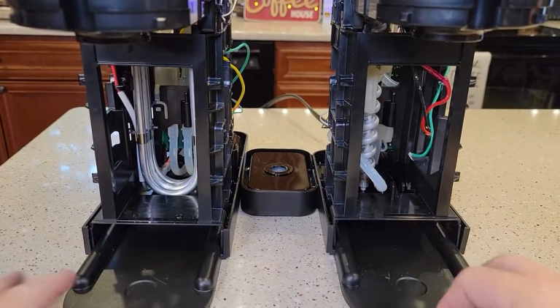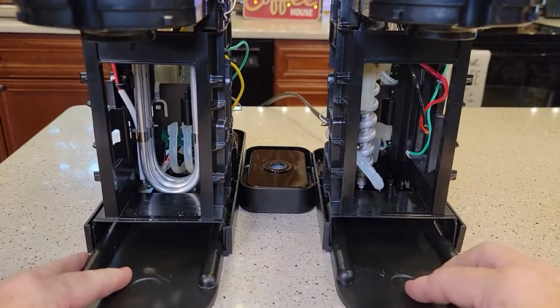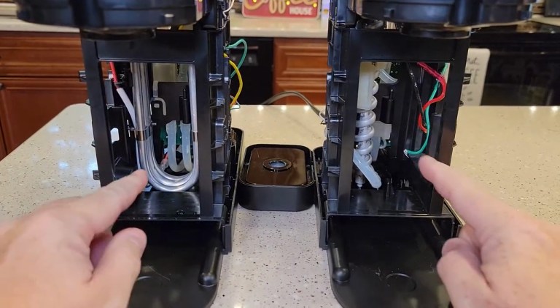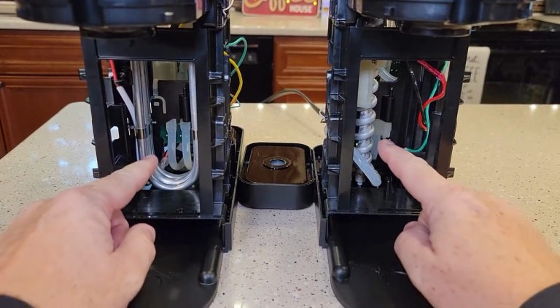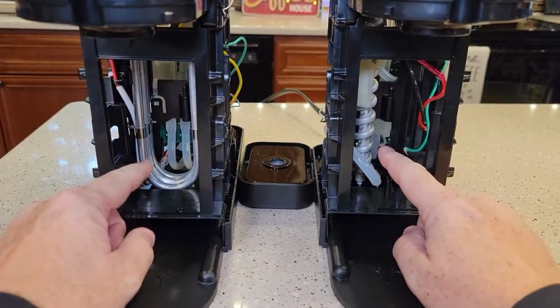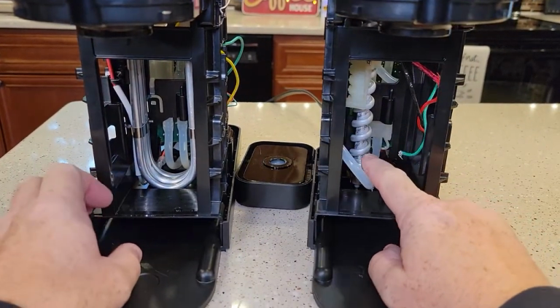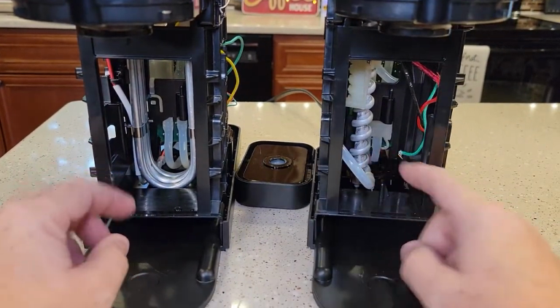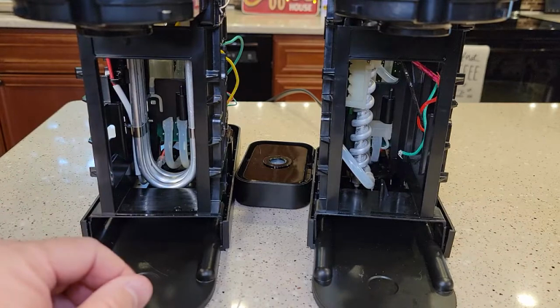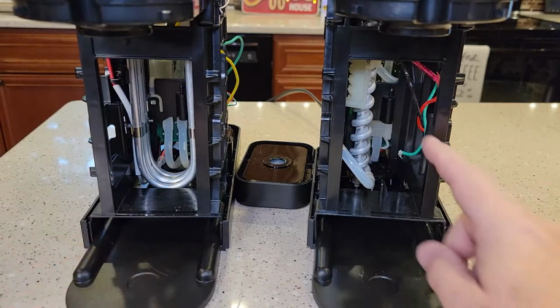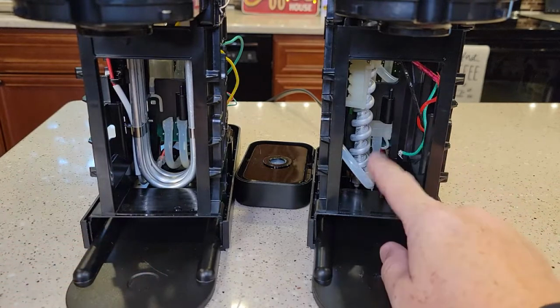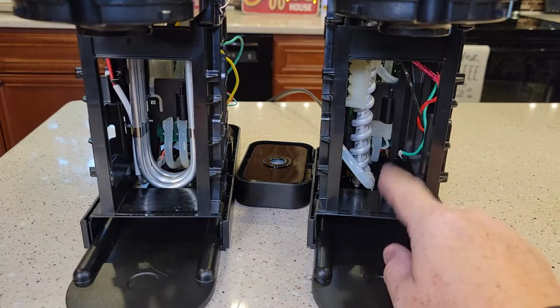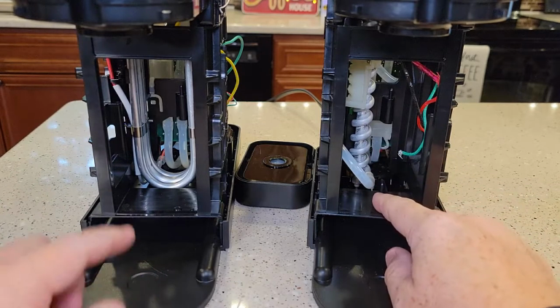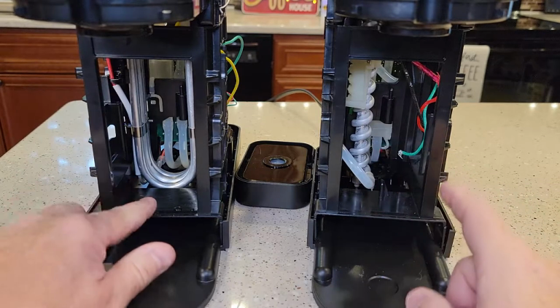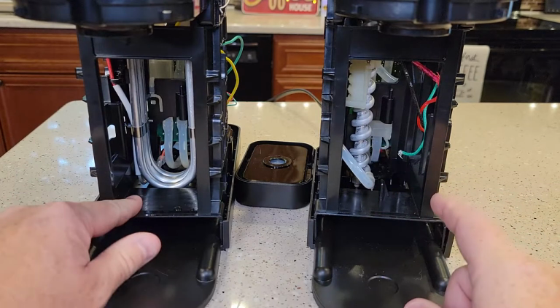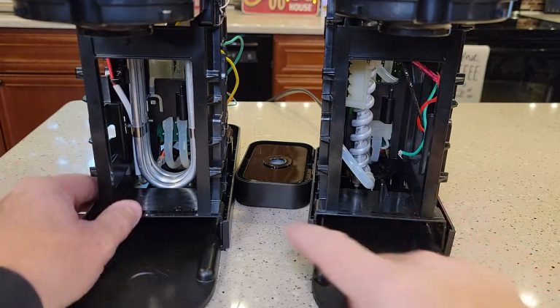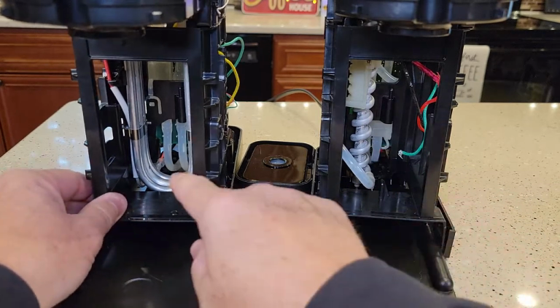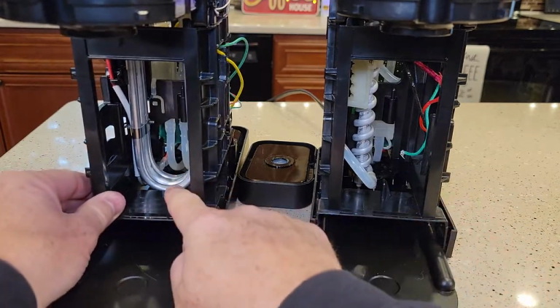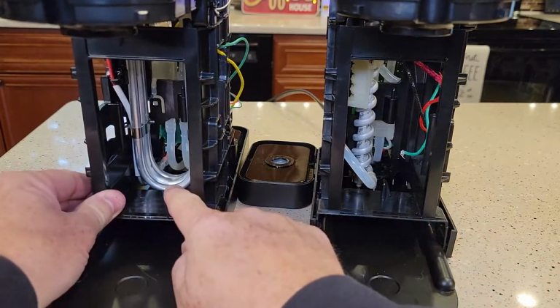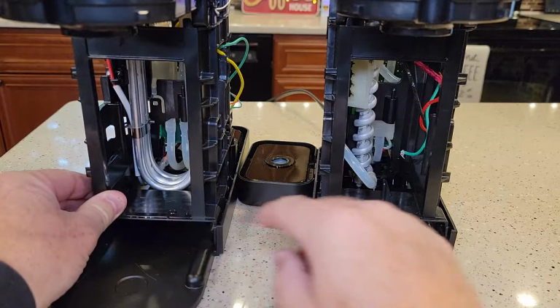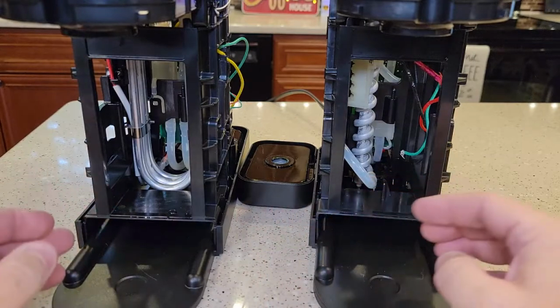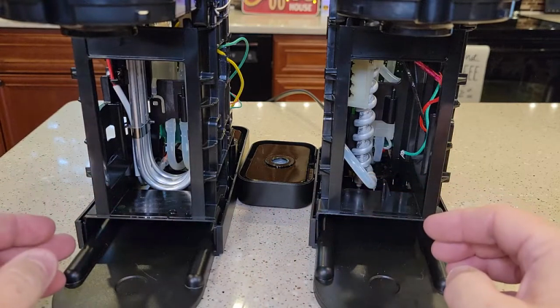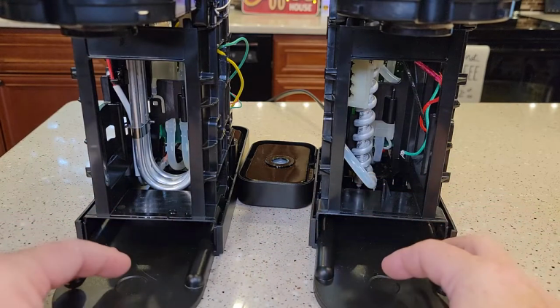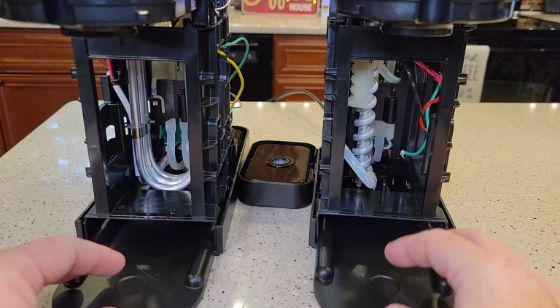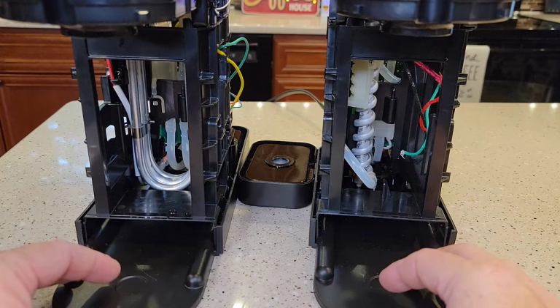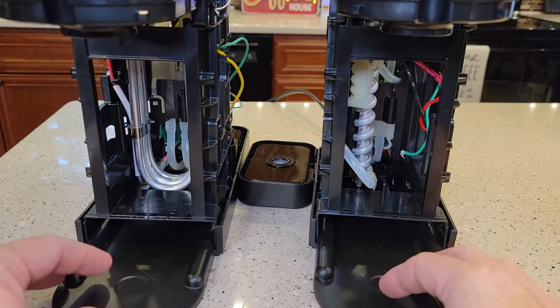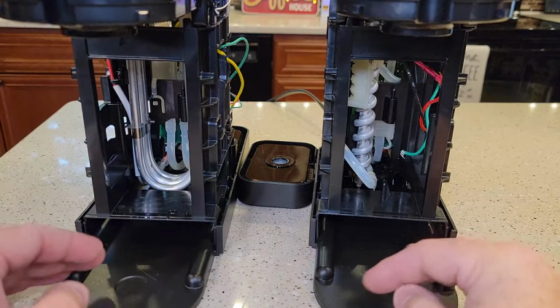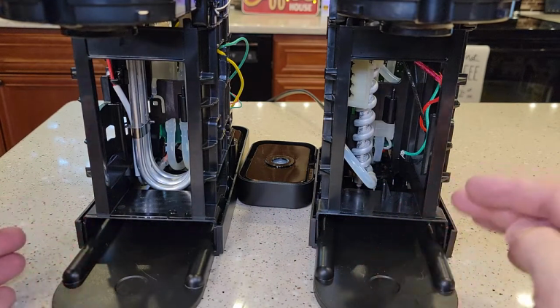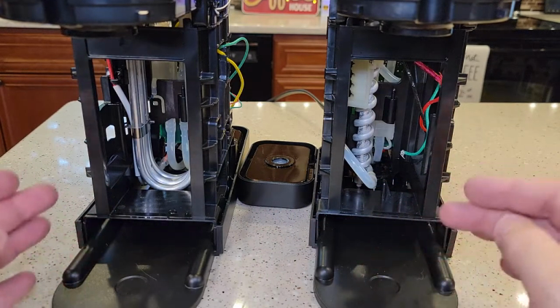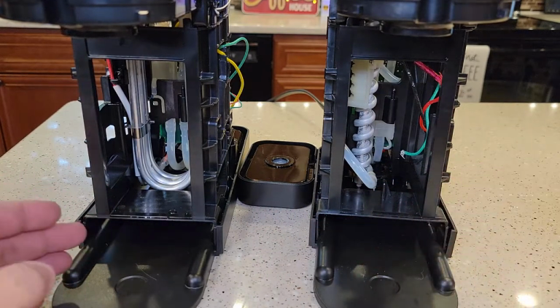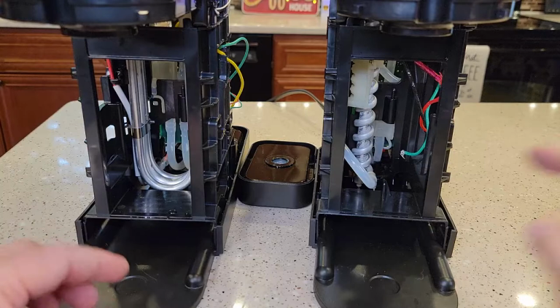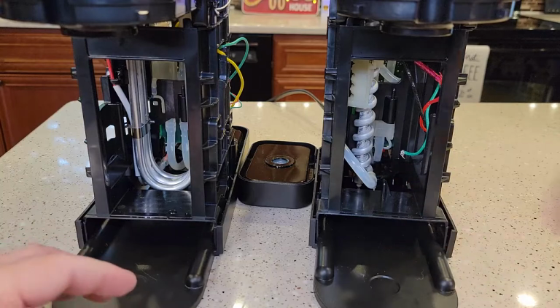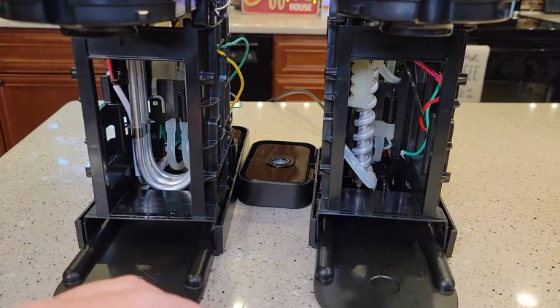Down here, underneath the machine, right towards the front, is the heating element. This is the K-Supreme. This is the K-Slim. See how the heating element is different. Now, they both act pretty close to the same as far as speed and temperature, but they look a lot different.